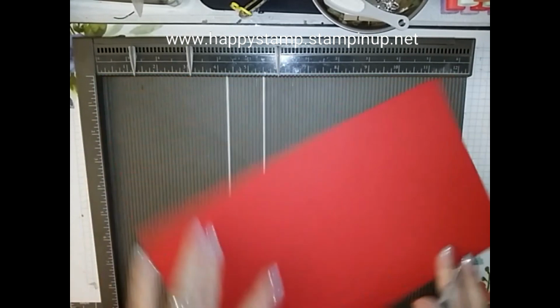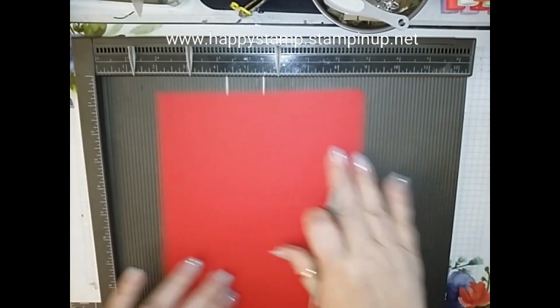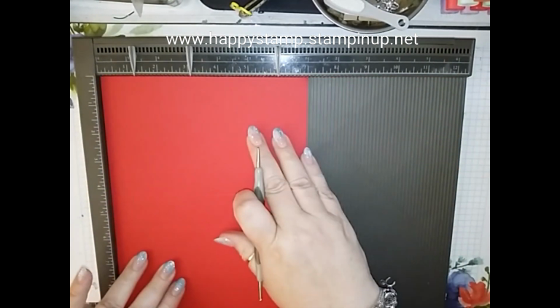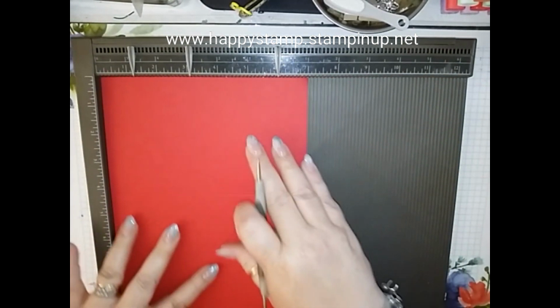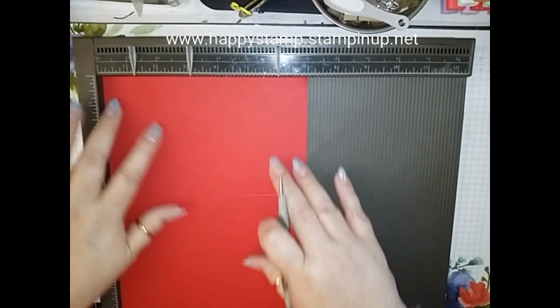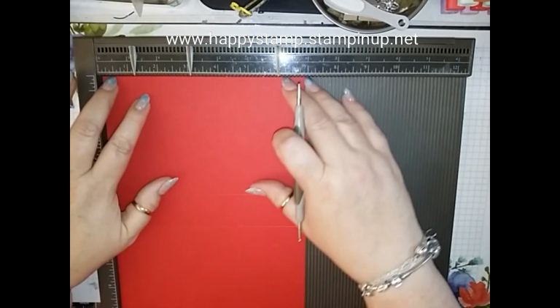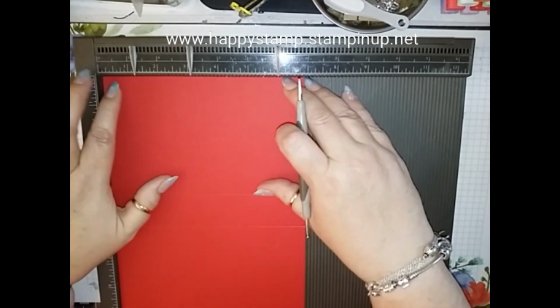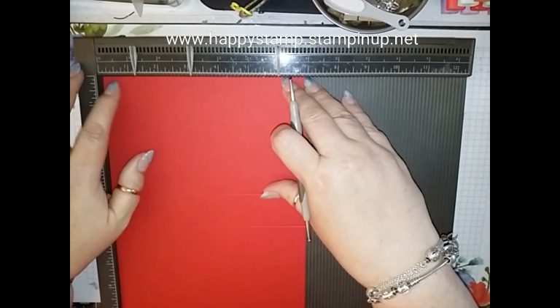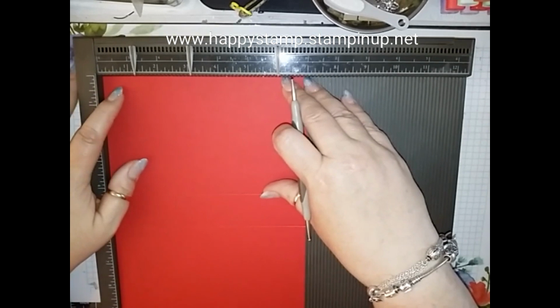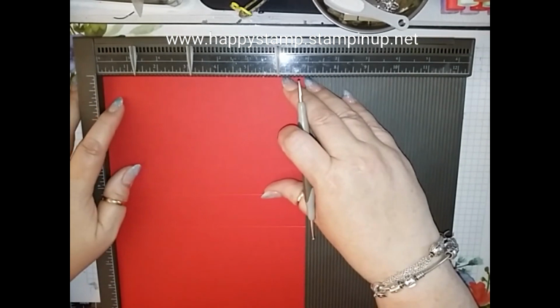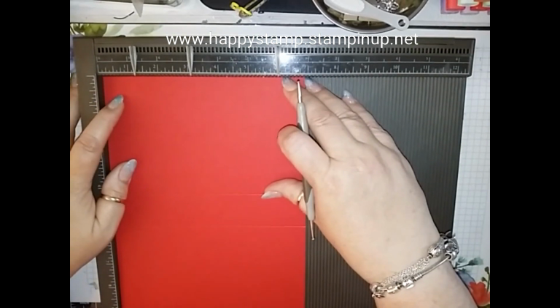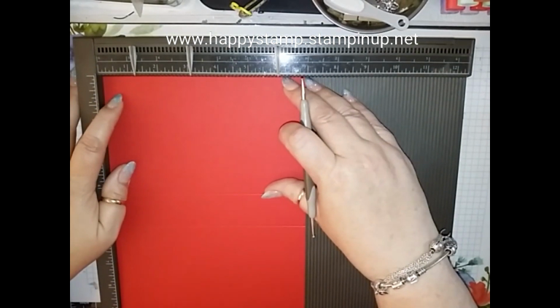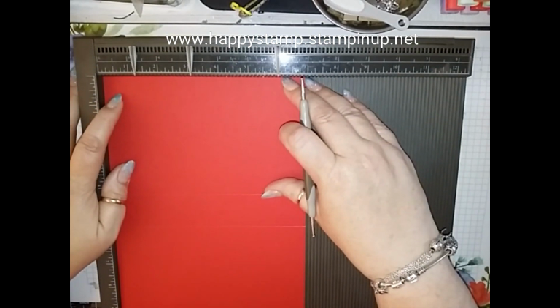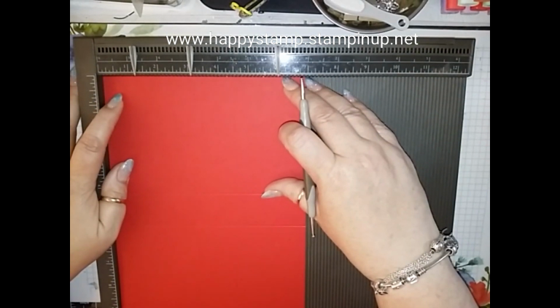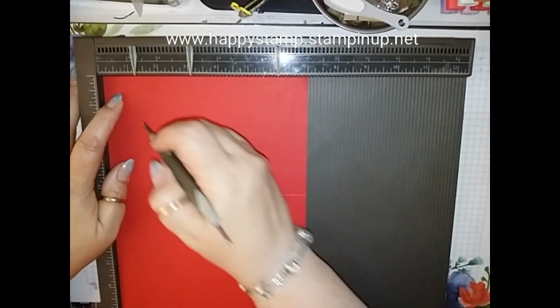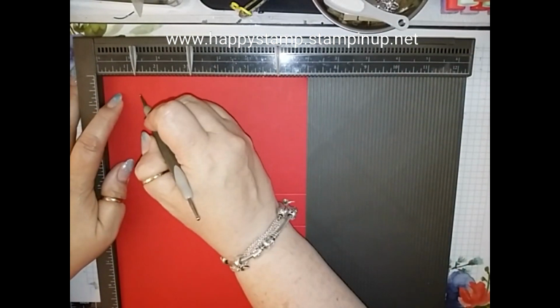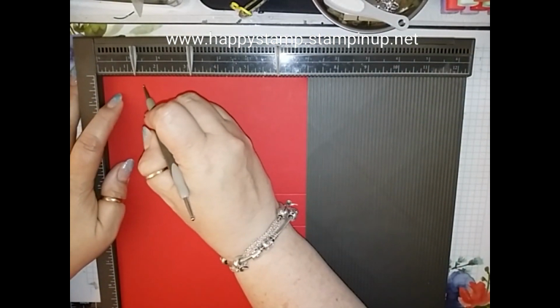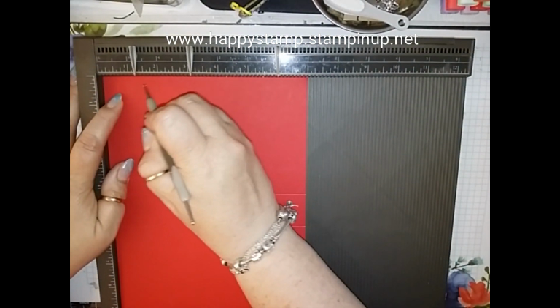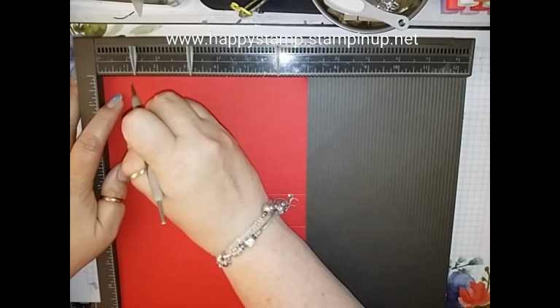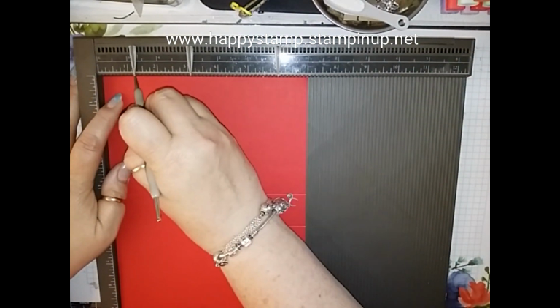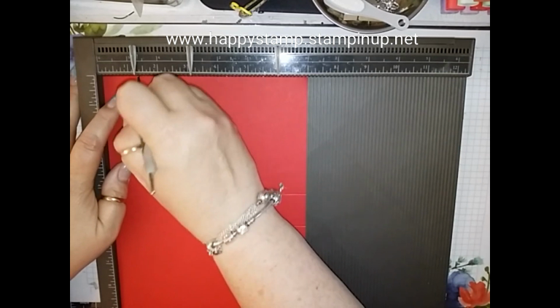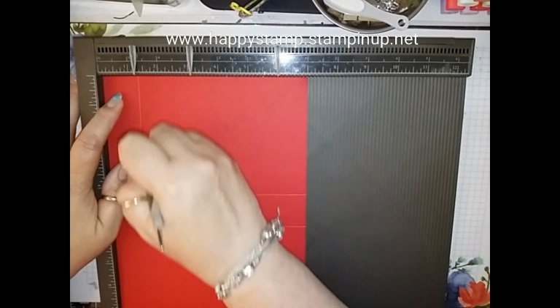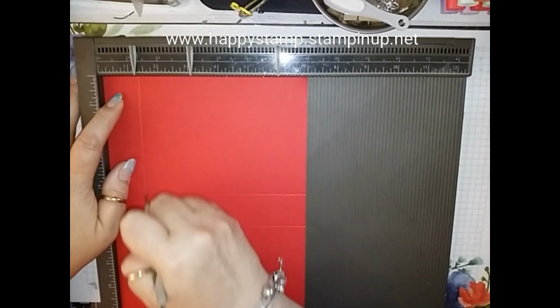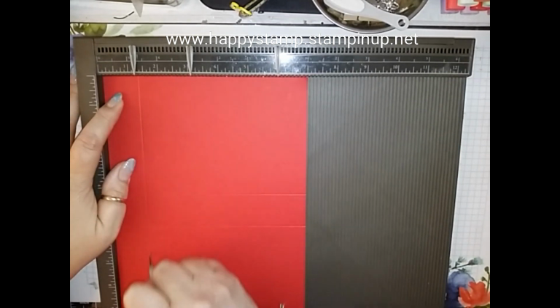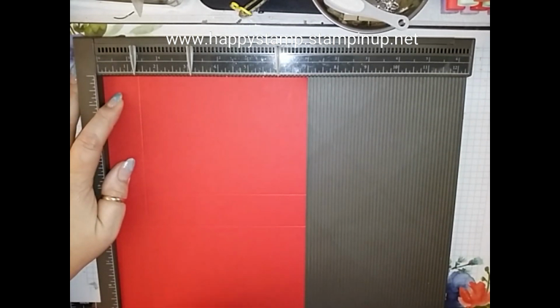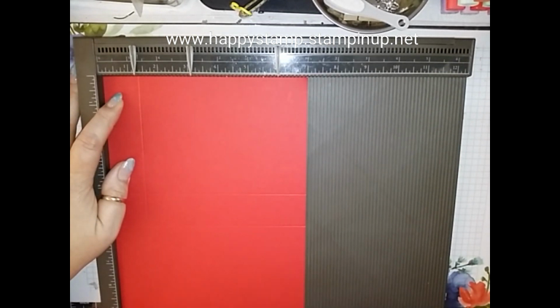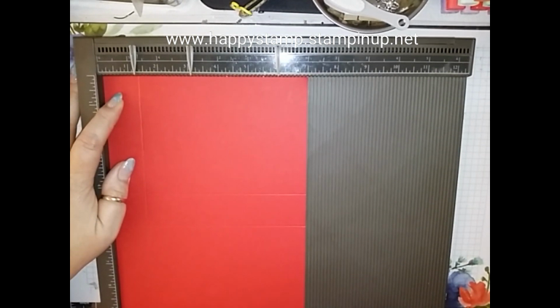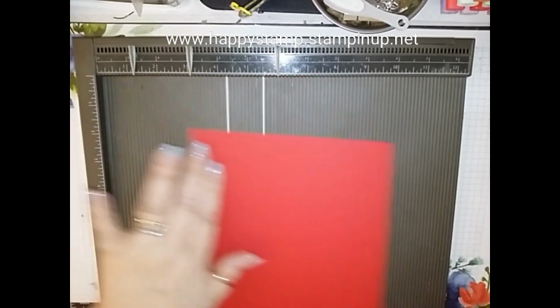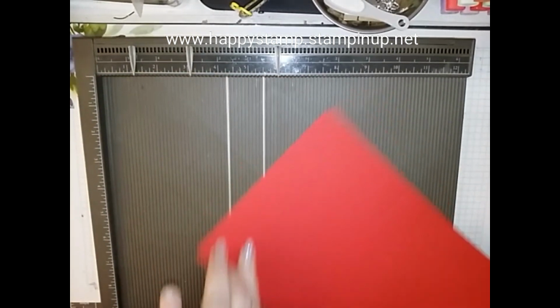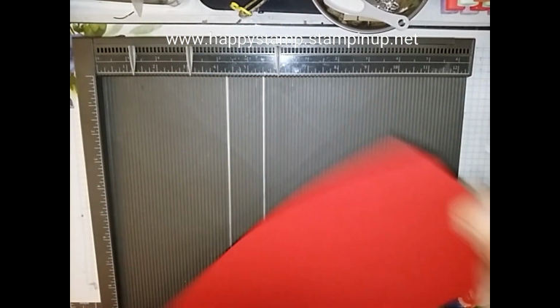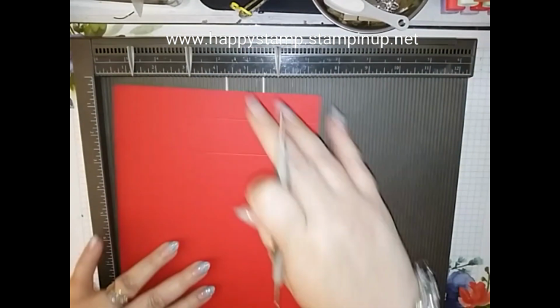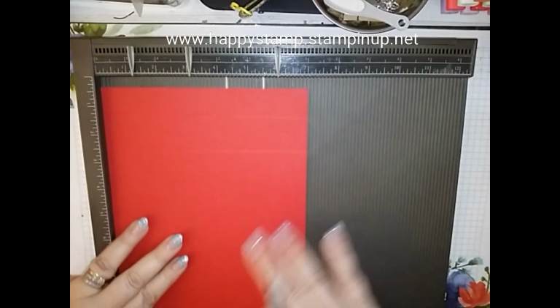Then you're going to turn it on the seven inch side and you're going to score at one and a fourth on both sides.